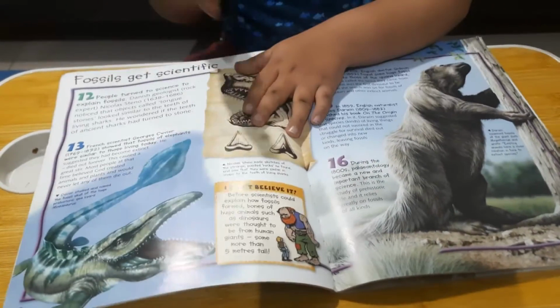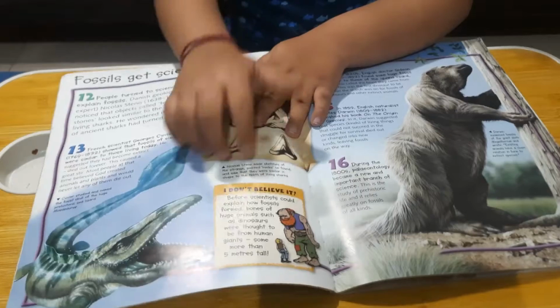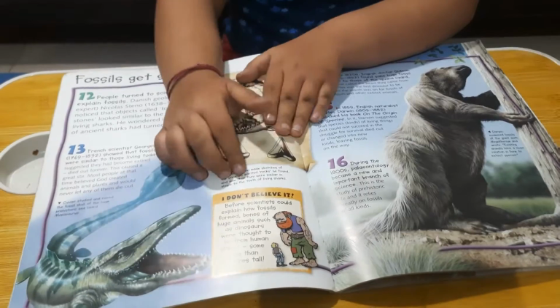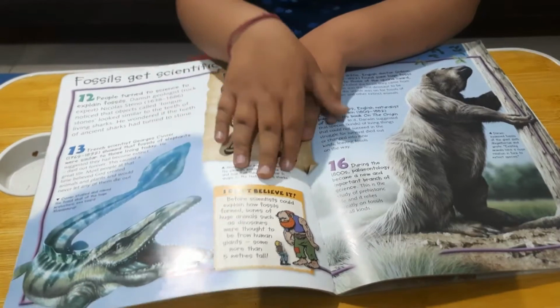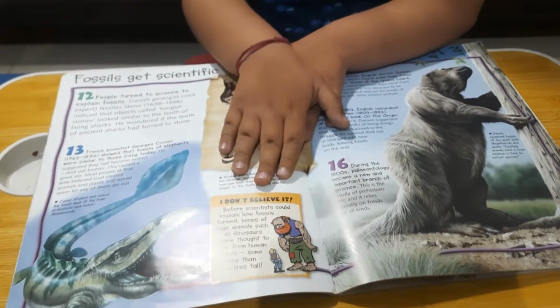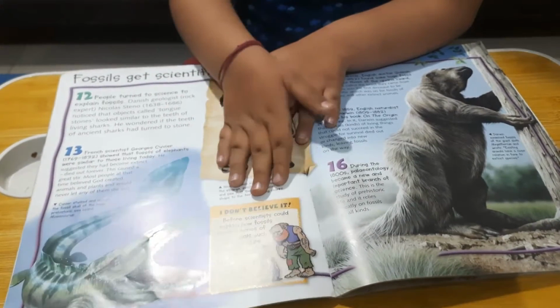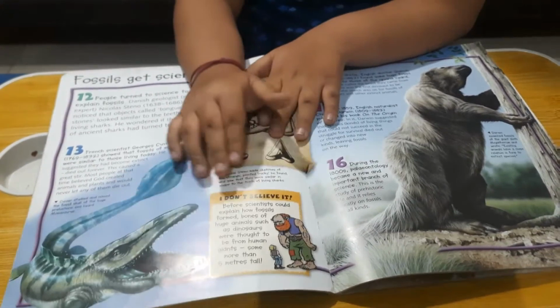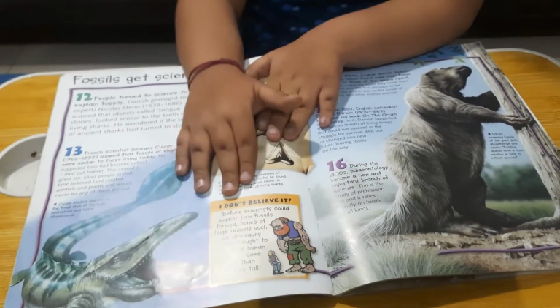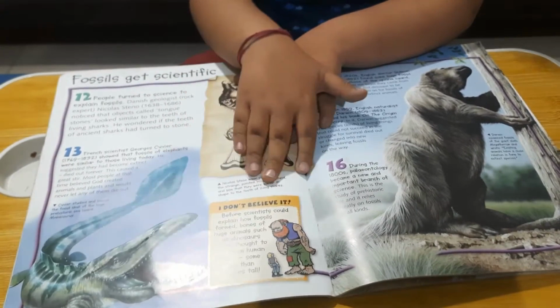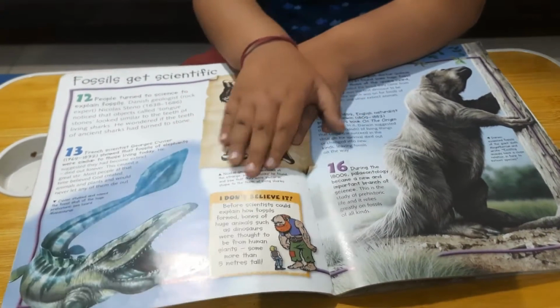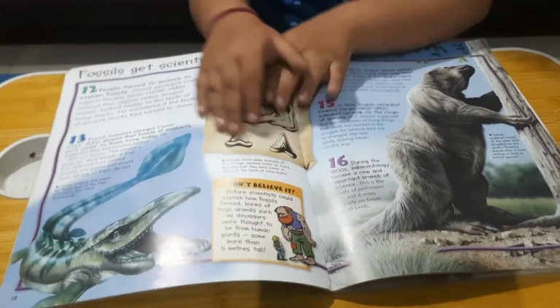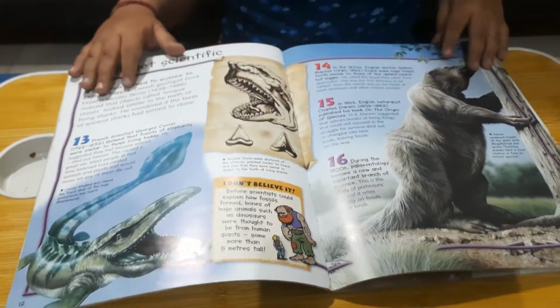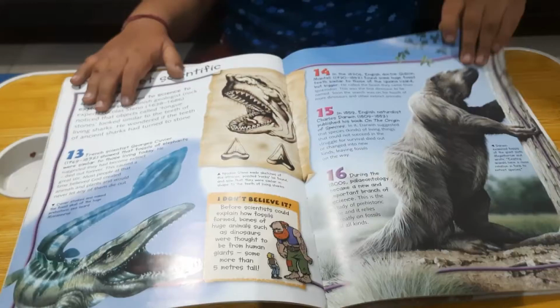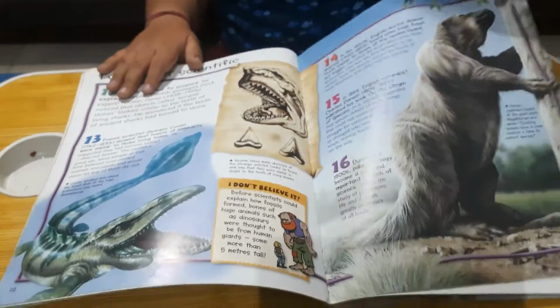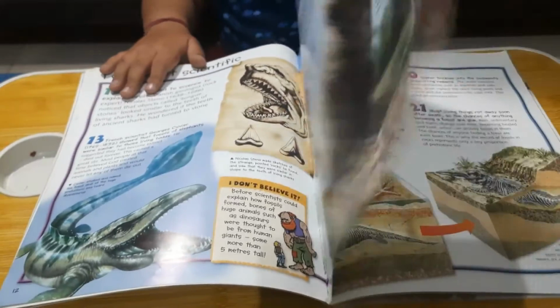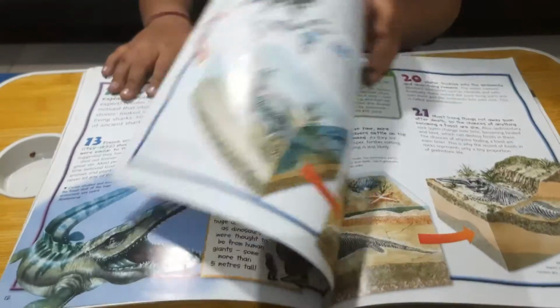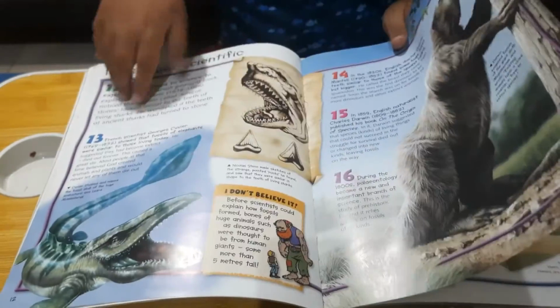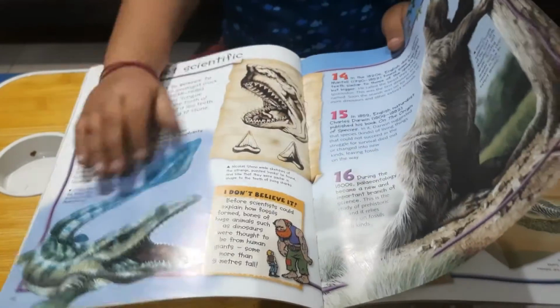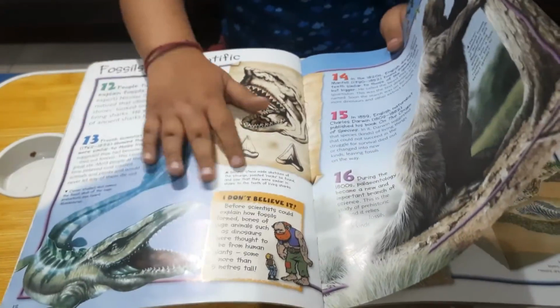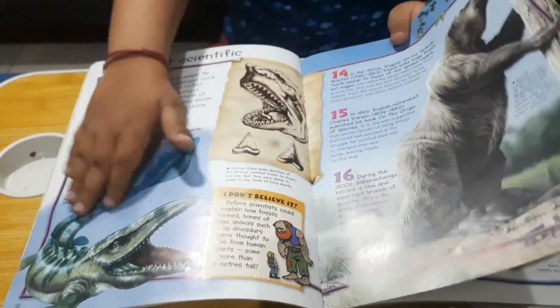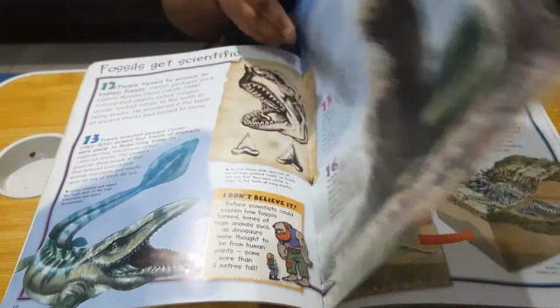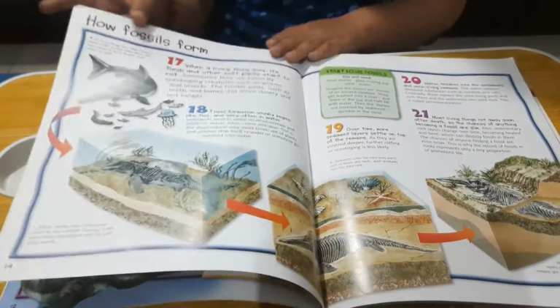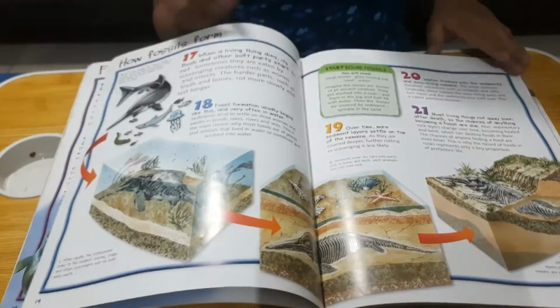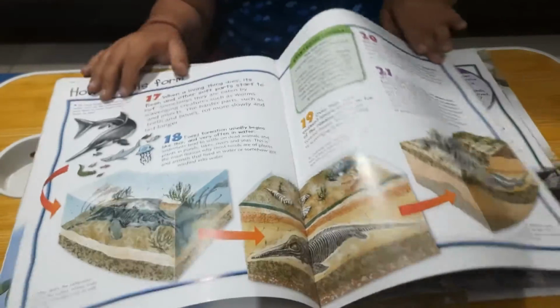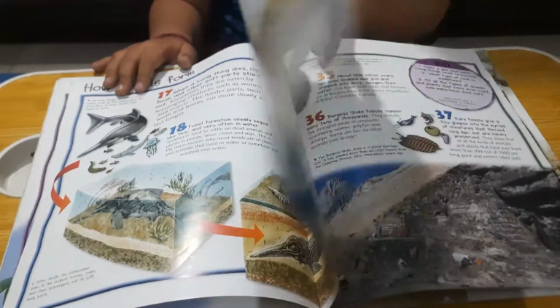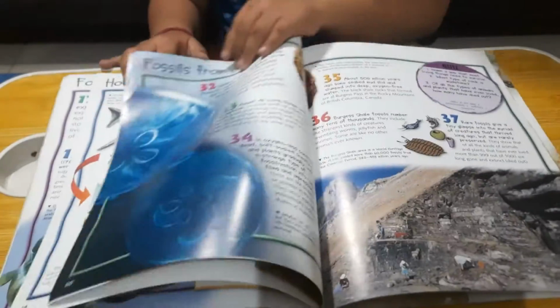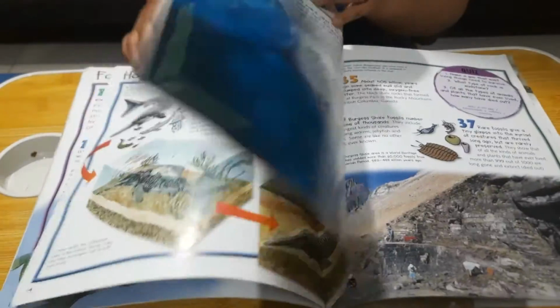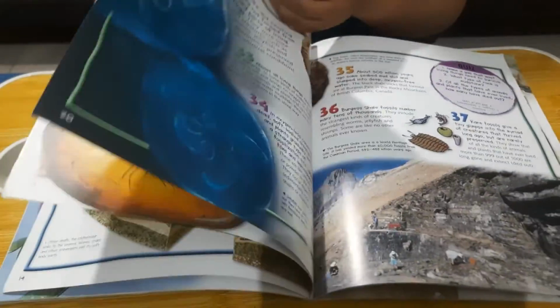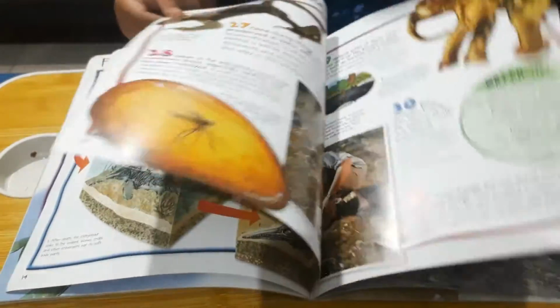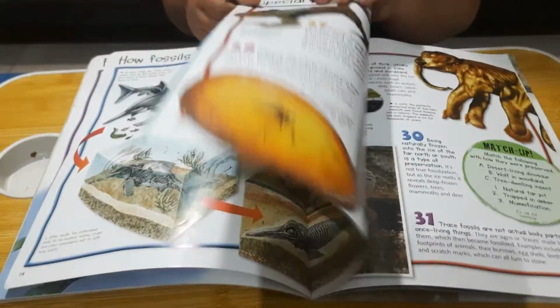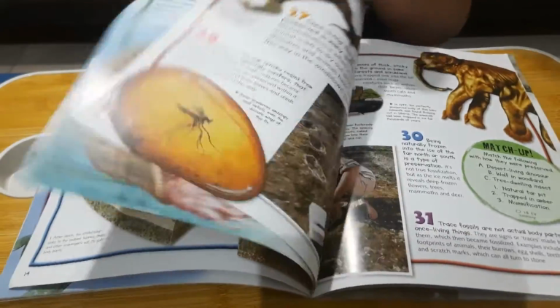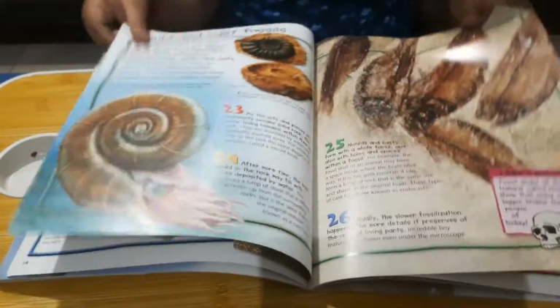It has many good facts, like the 'I don't believe it' sections. It has all about the dinosaur bones — a very good book and very informative.